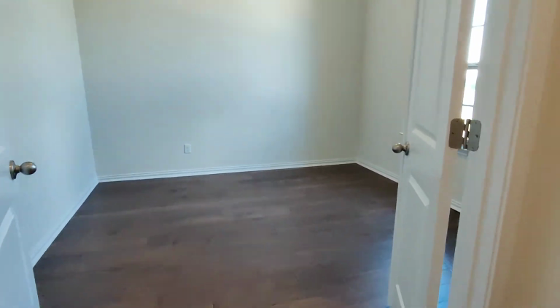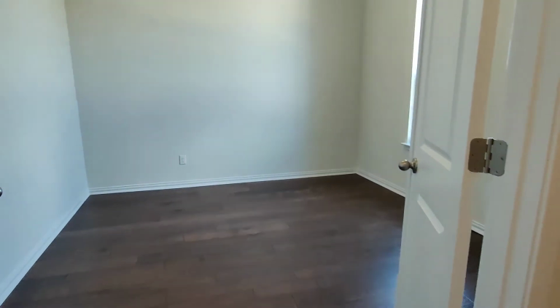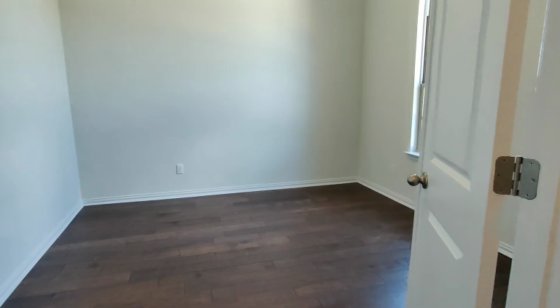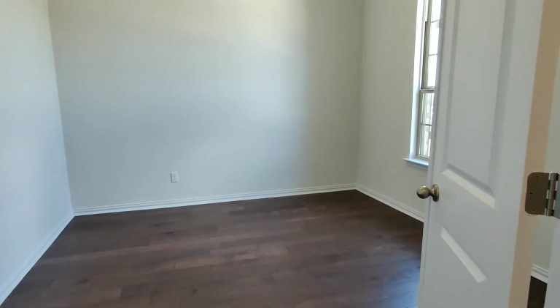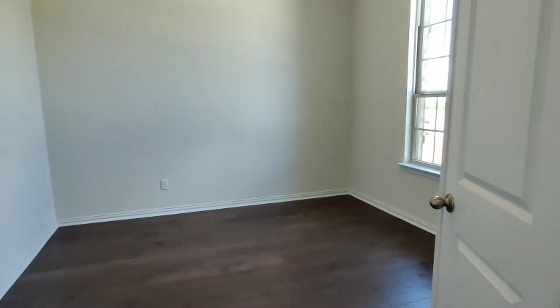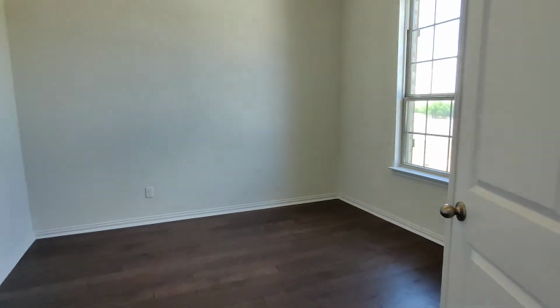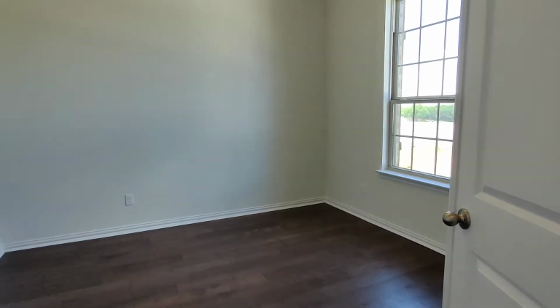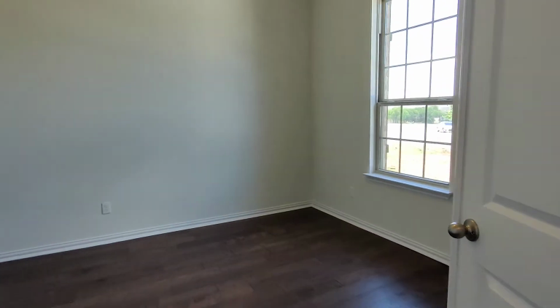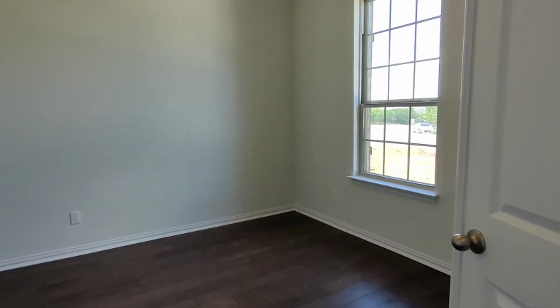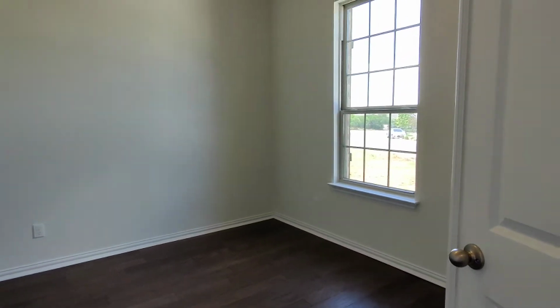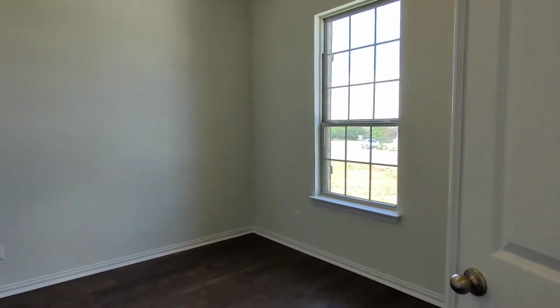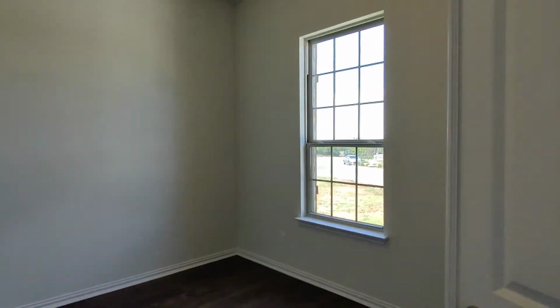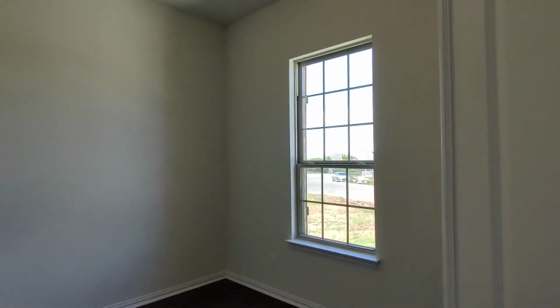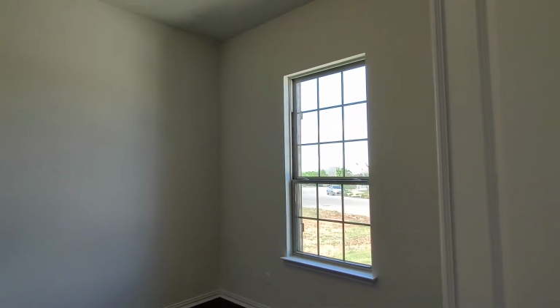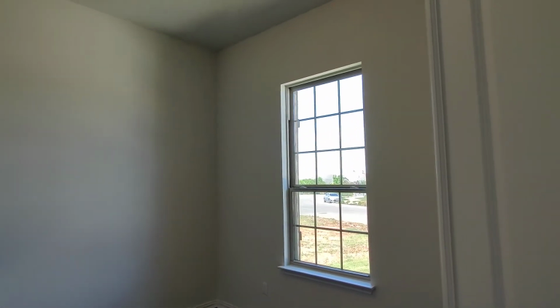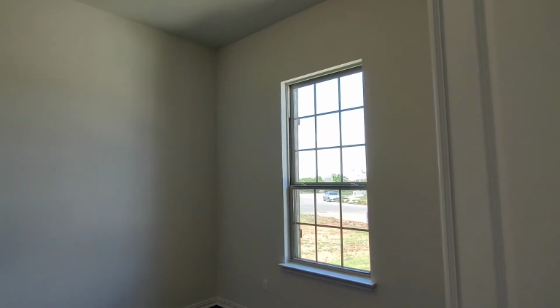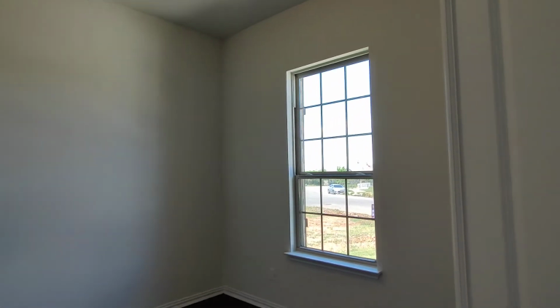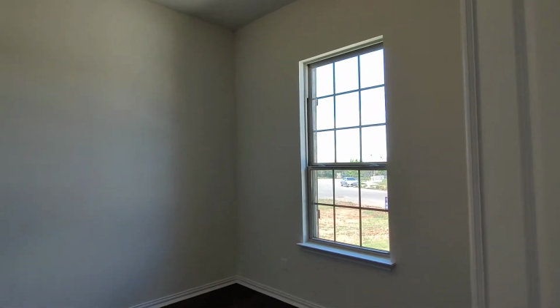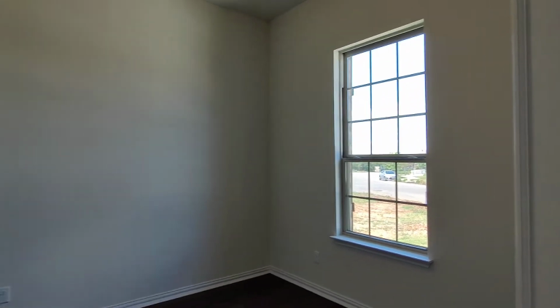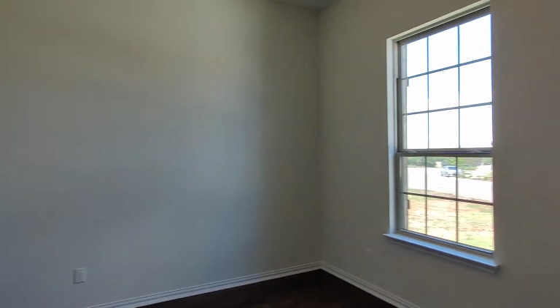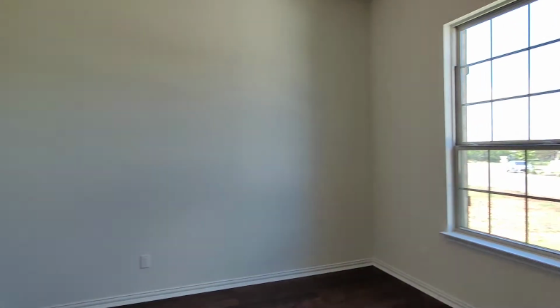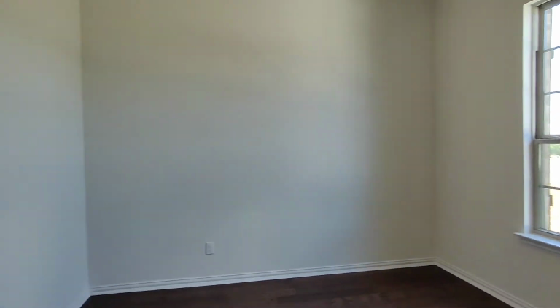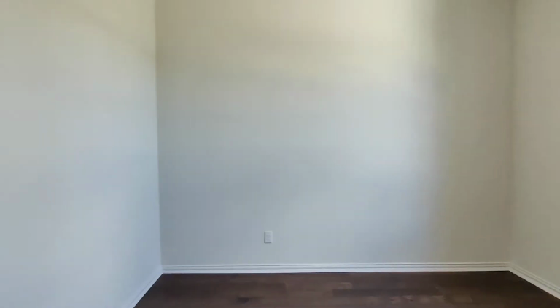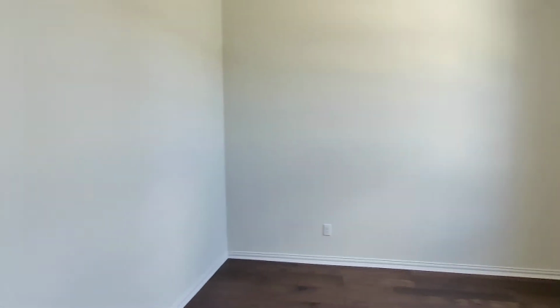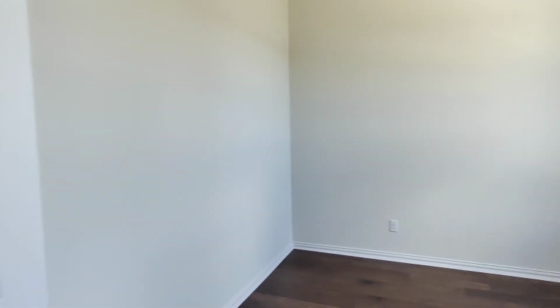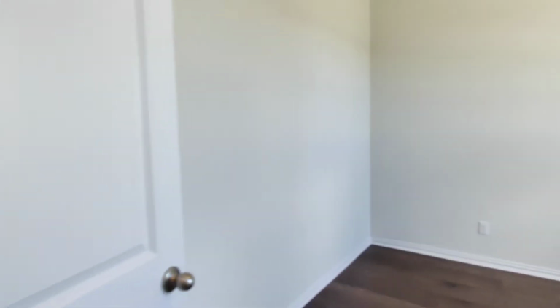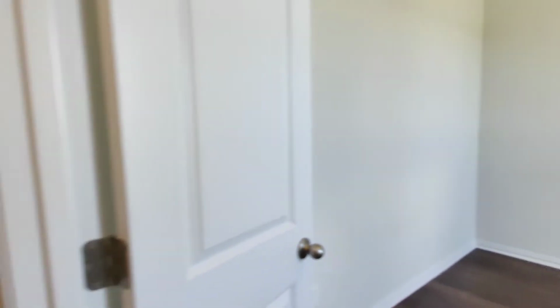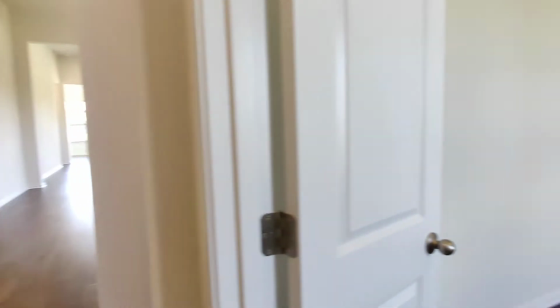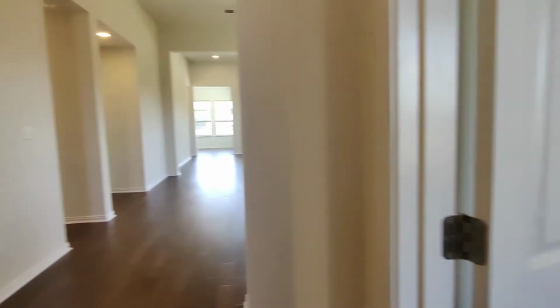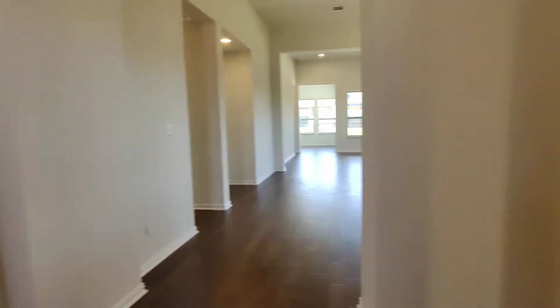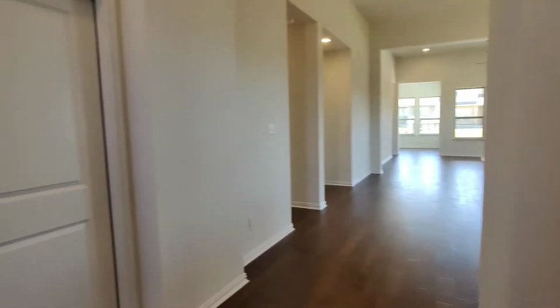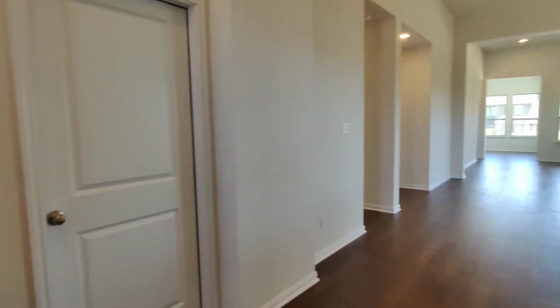Immediately to the right is going to be a flex room. This could be an office, study, nursery, or whatever you want to make it.